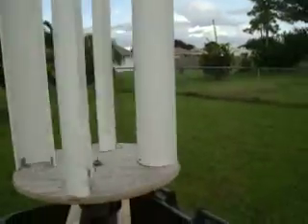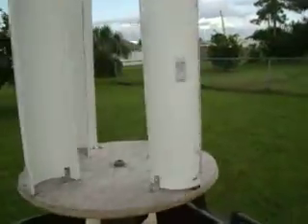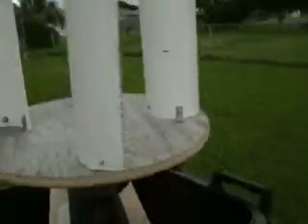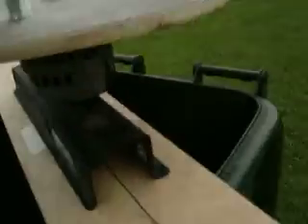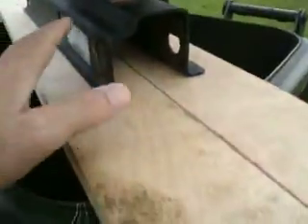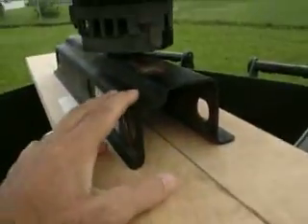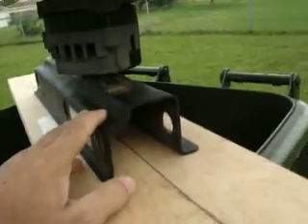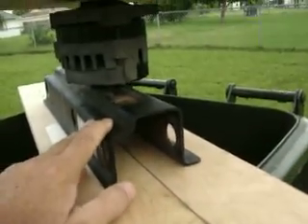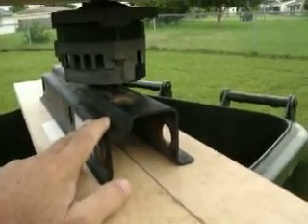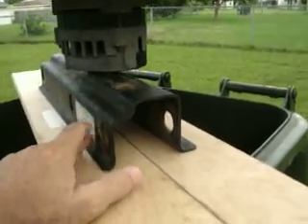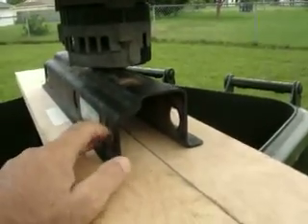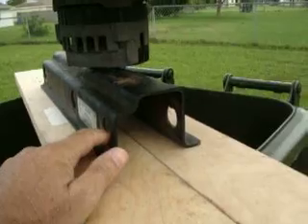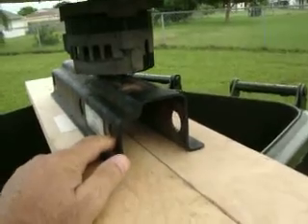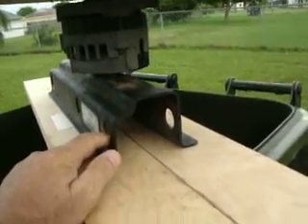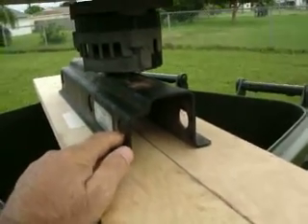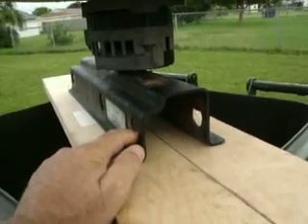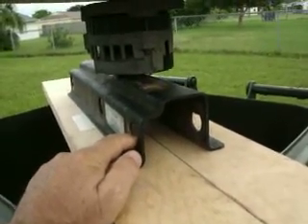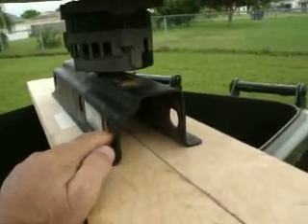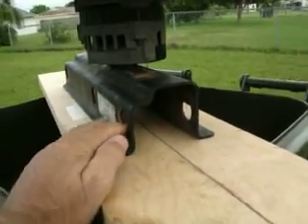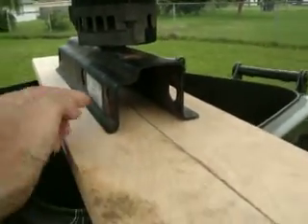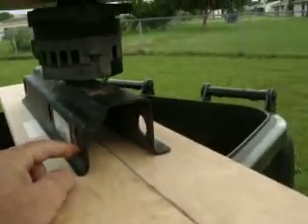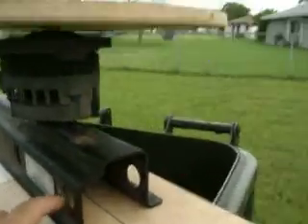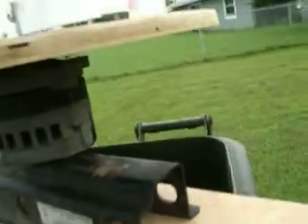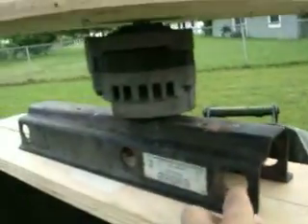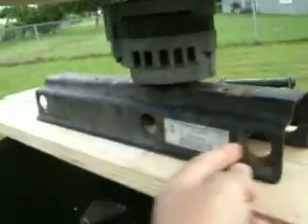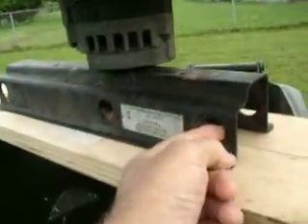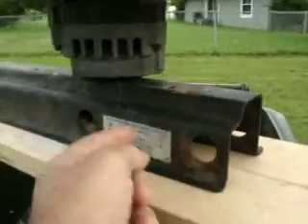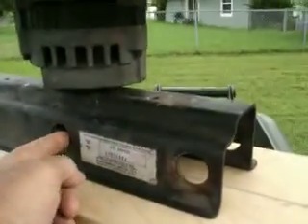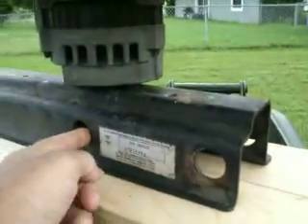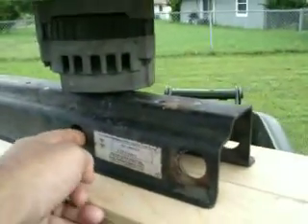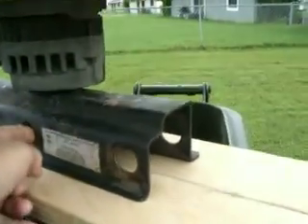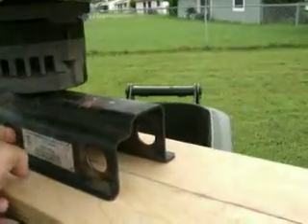Underneath here, this piece of steel I got off my 1030 Craftsman lawnmower in the back — it holds the bags. It has two holes where the bags go. That's where I got that.